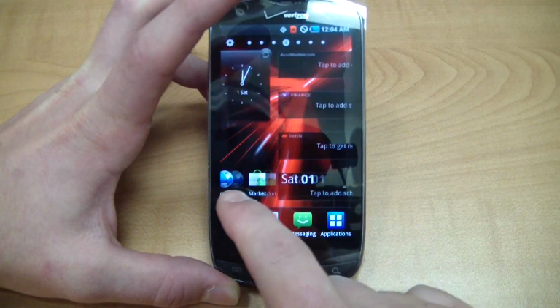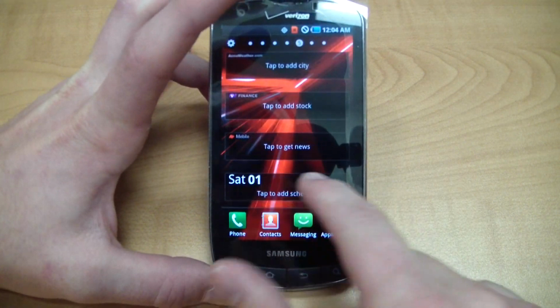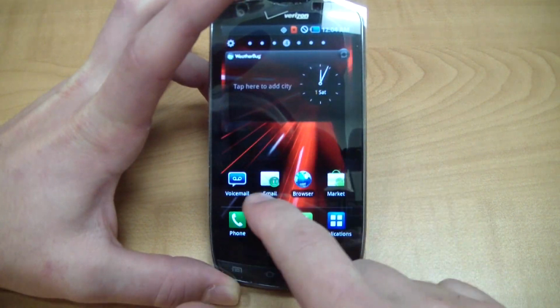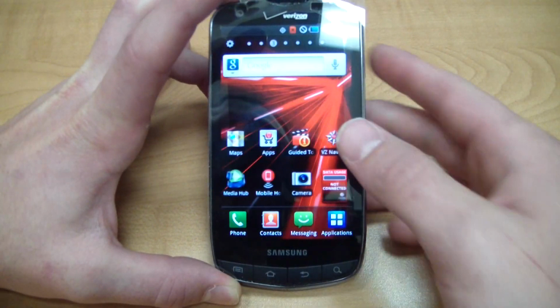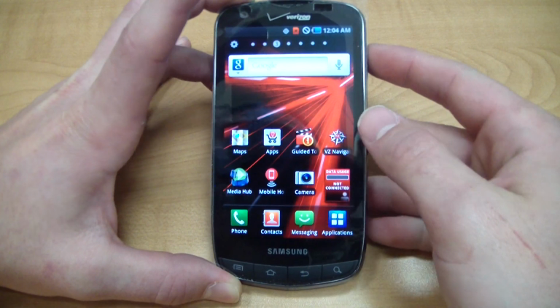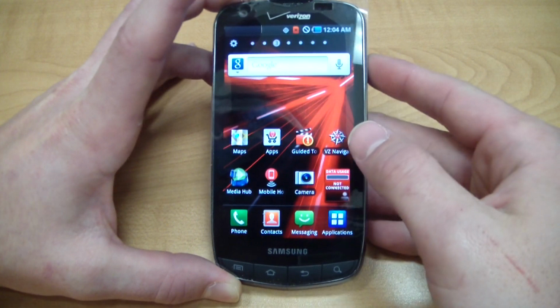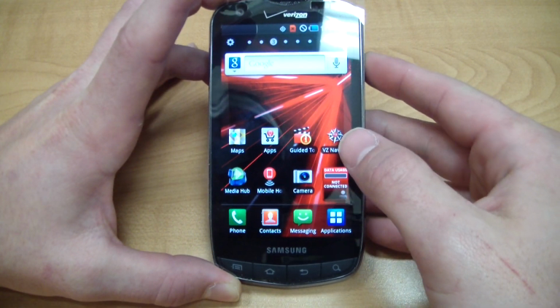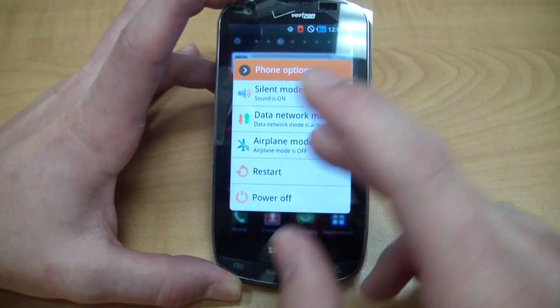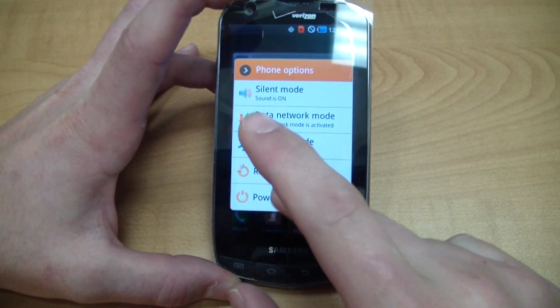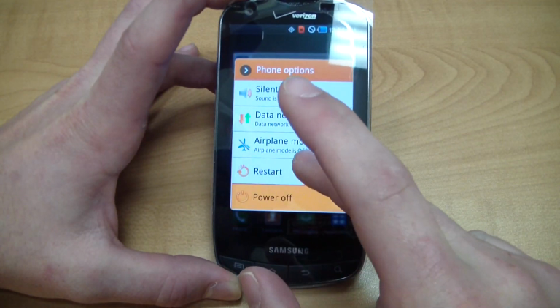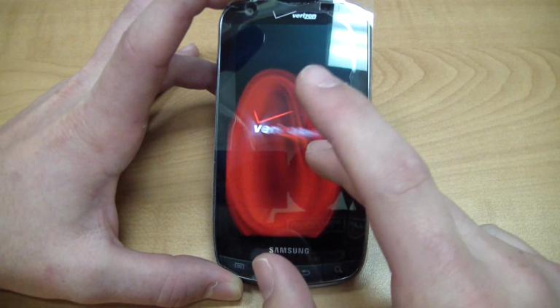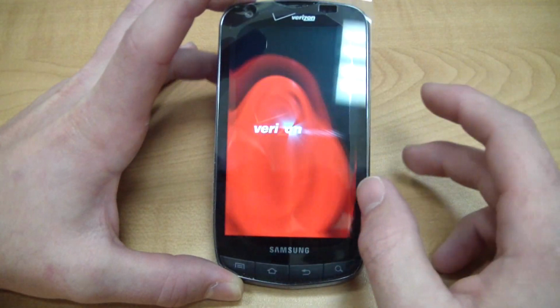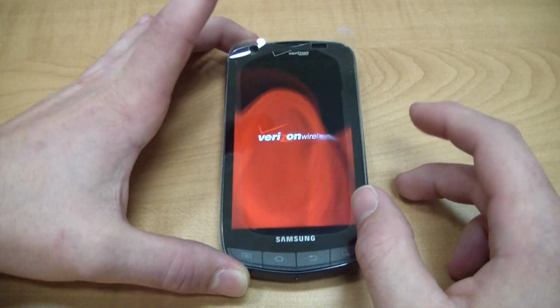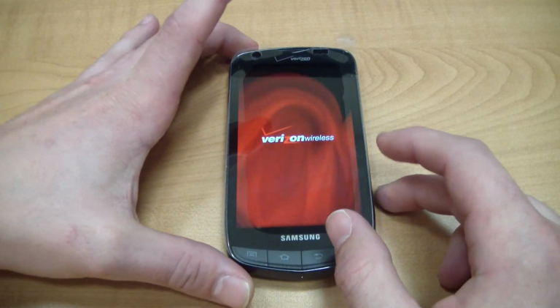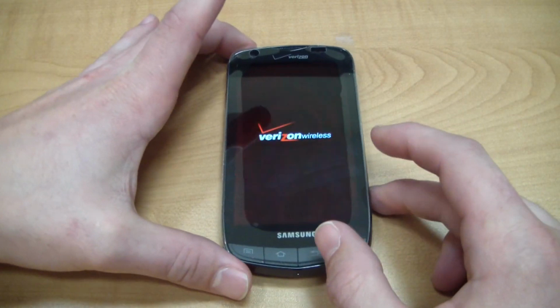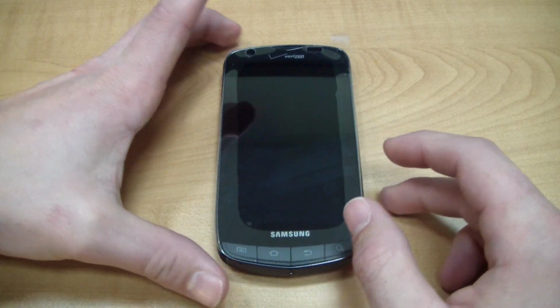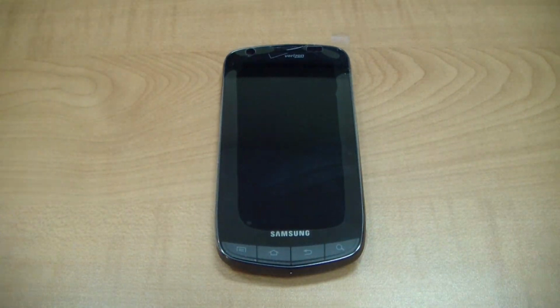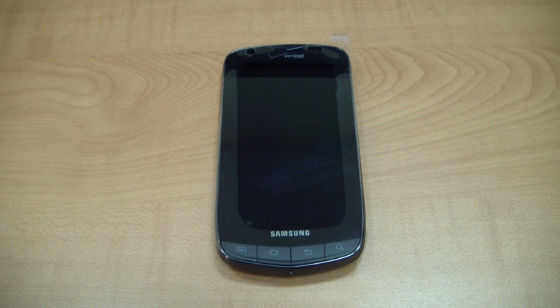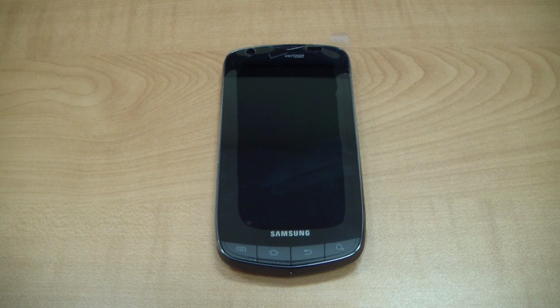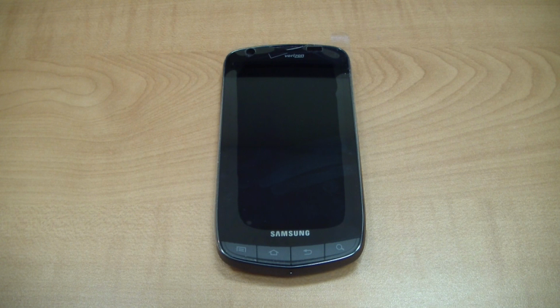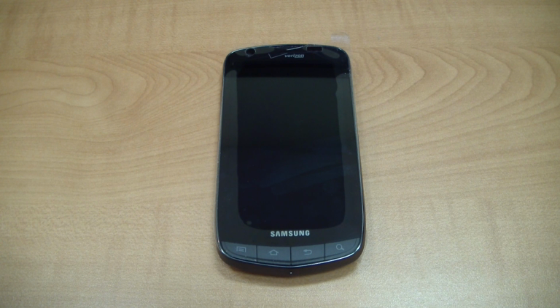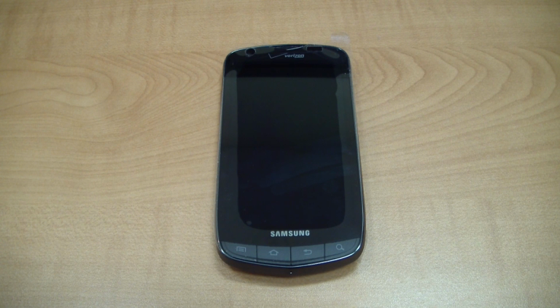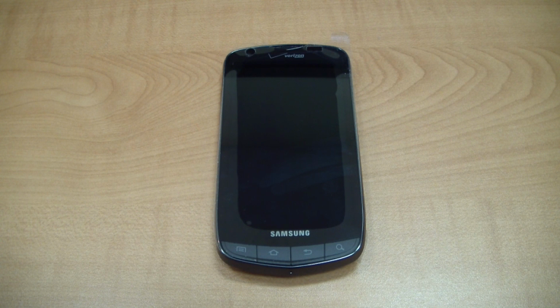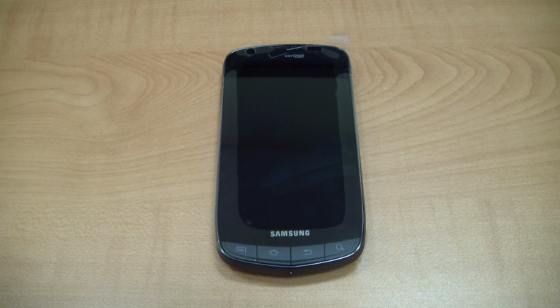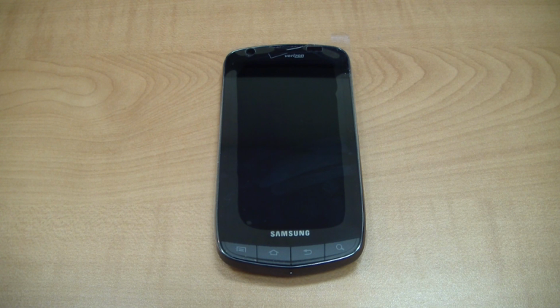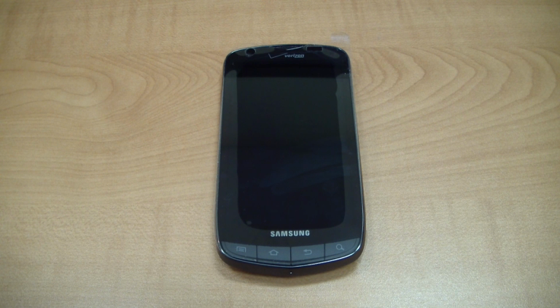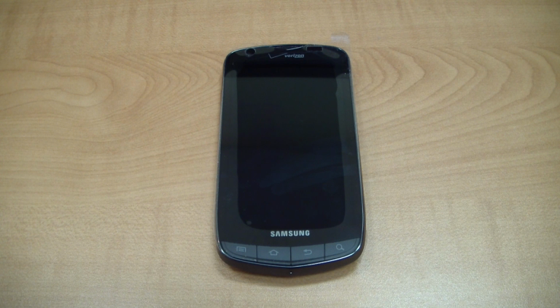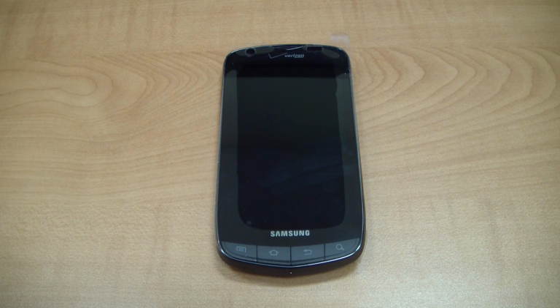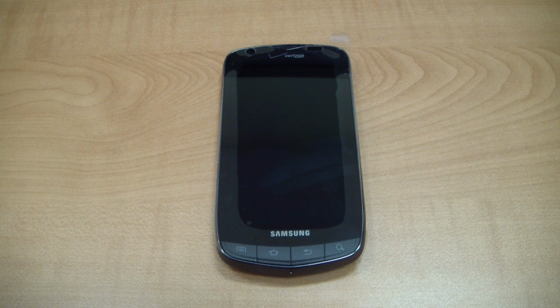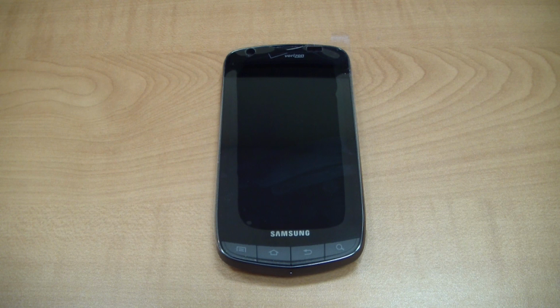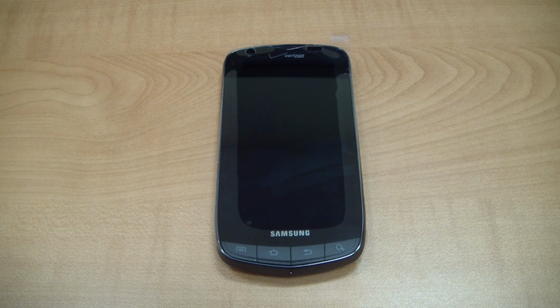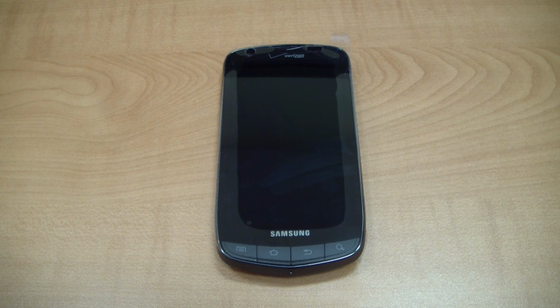And like I said earlier, it works for a ton of other models as well. So that's a quick easy way to get into your device if you need to get into it and you don't have a SIM card to activate it or even a Verizon account to activate your device. It may work on a bunch of other Samsung phones as well.